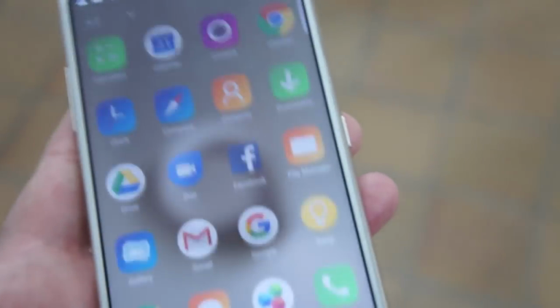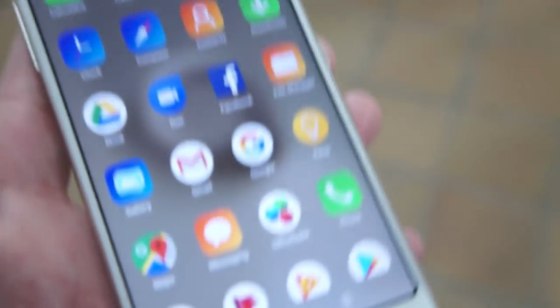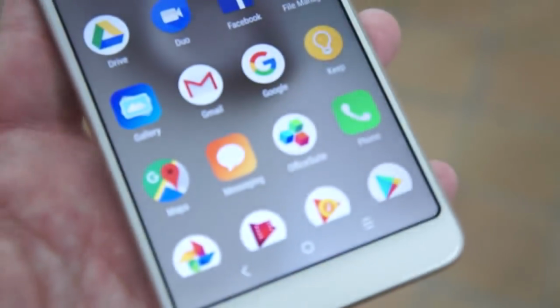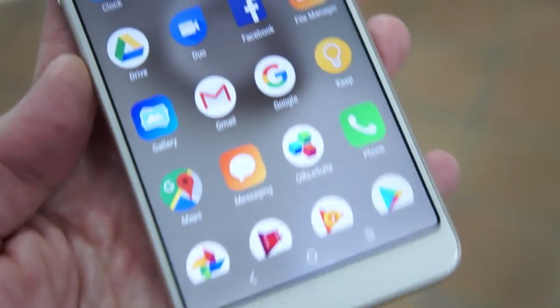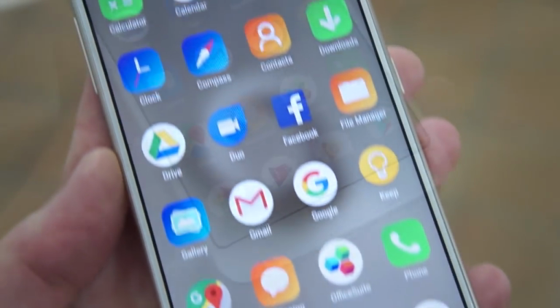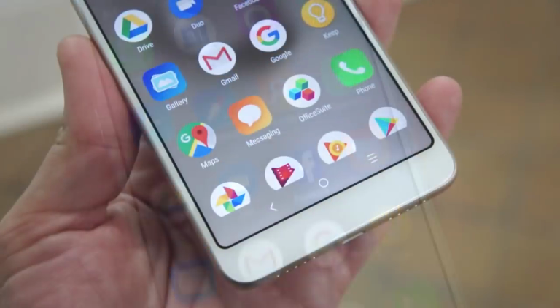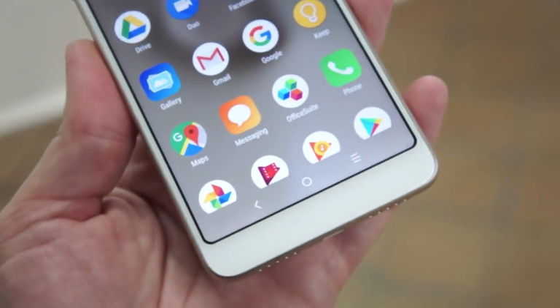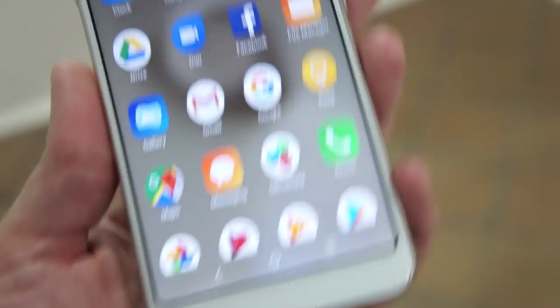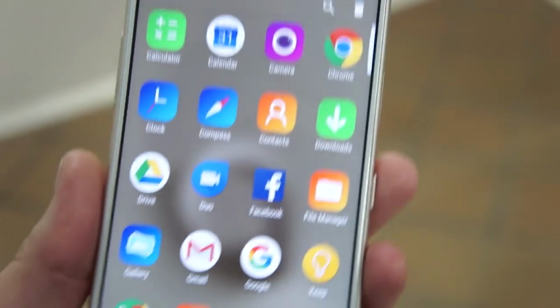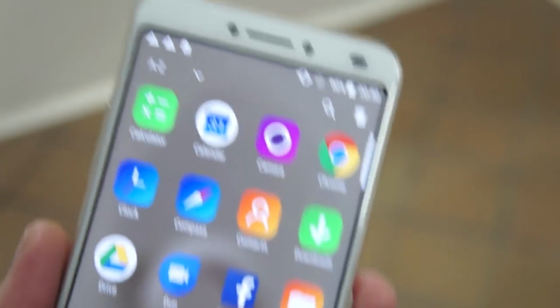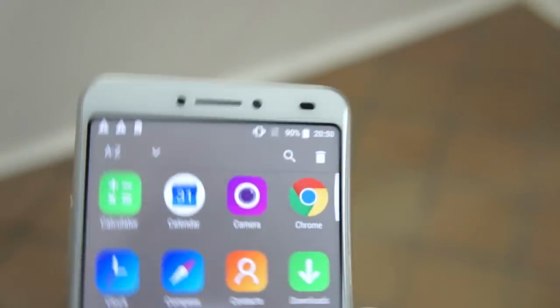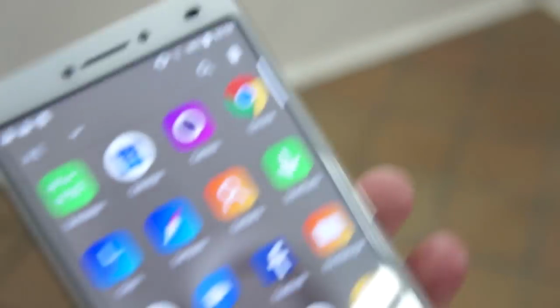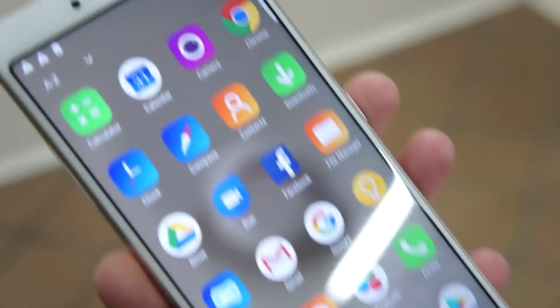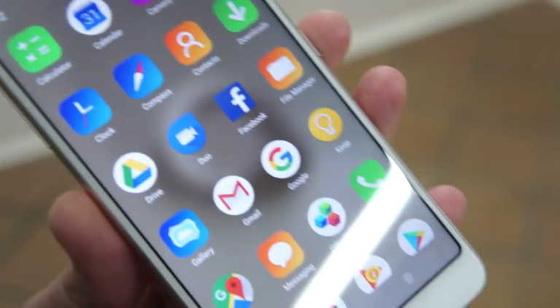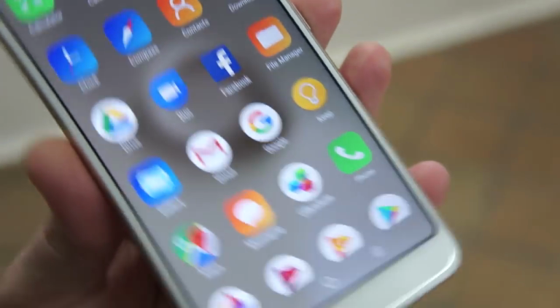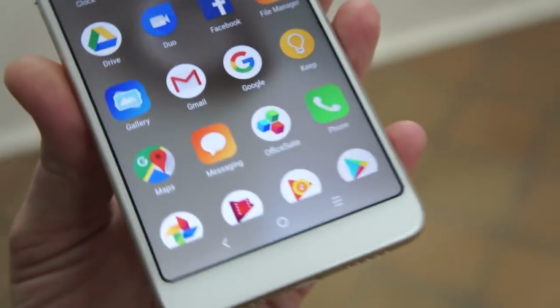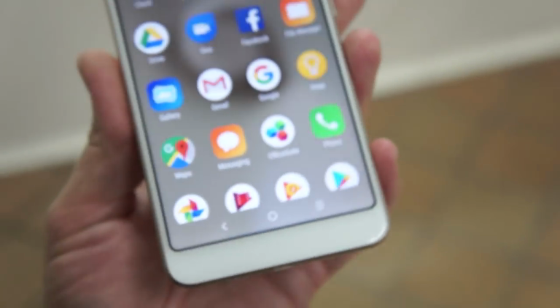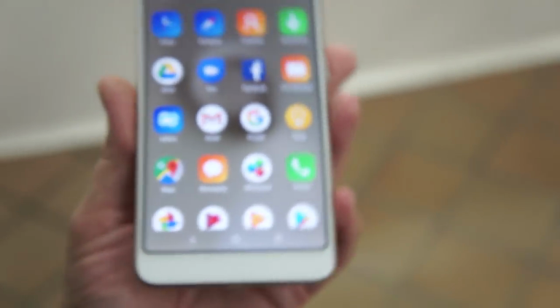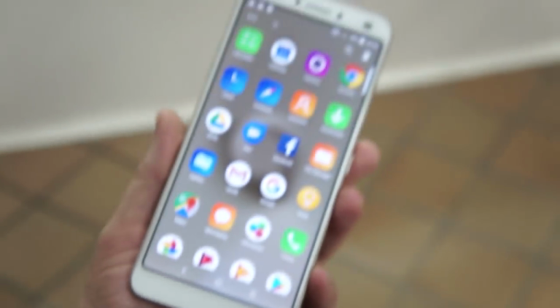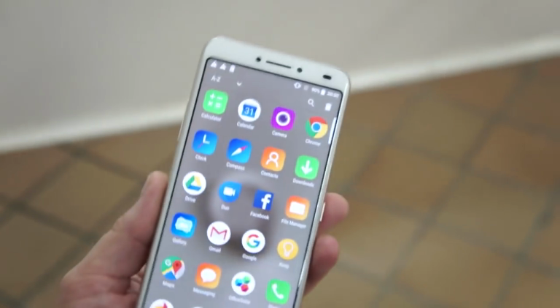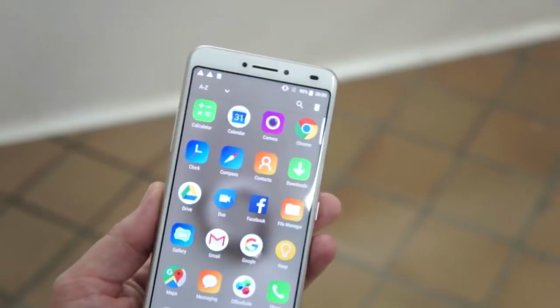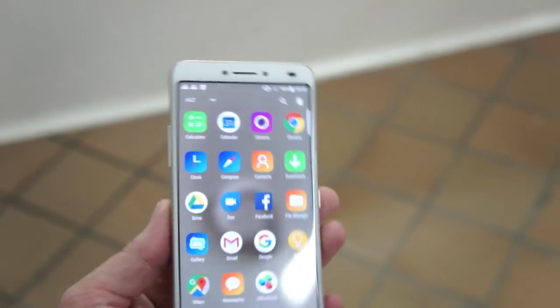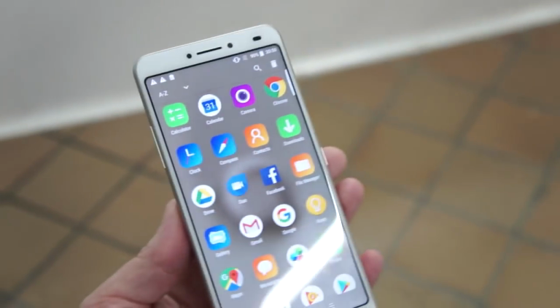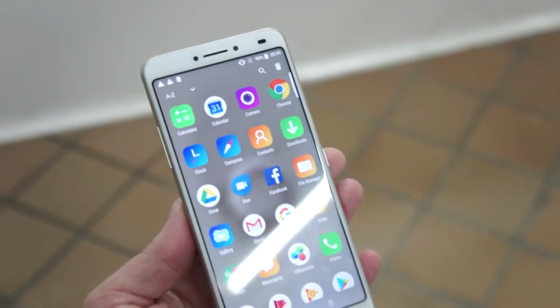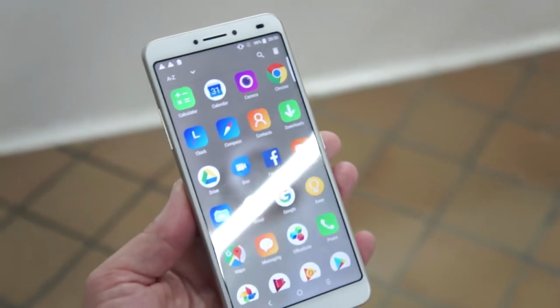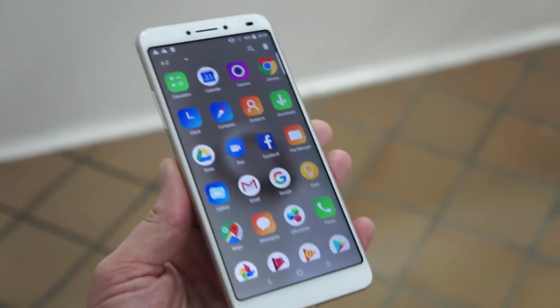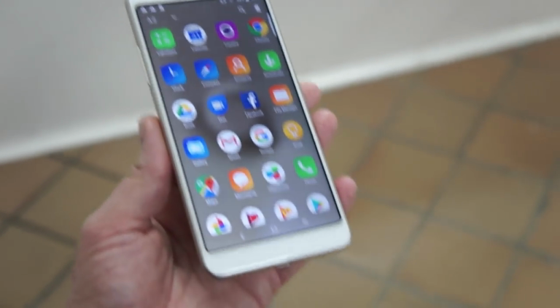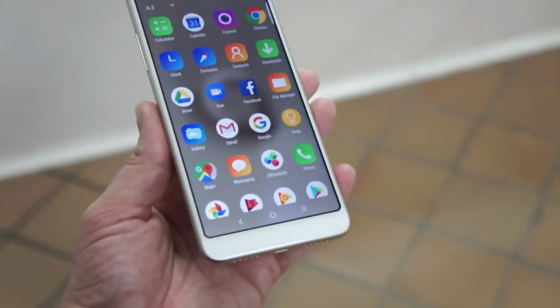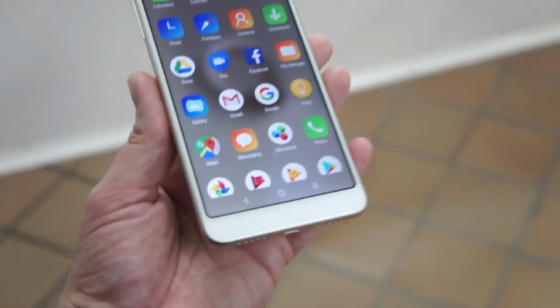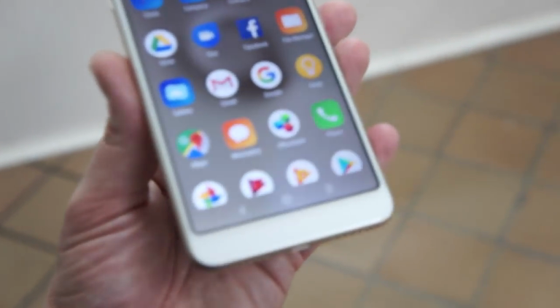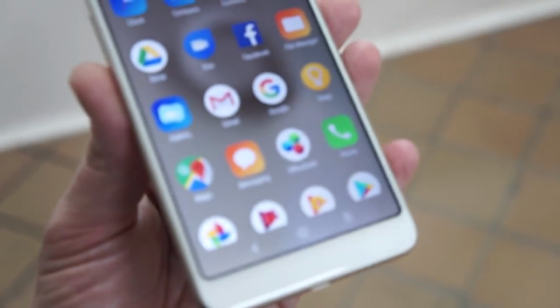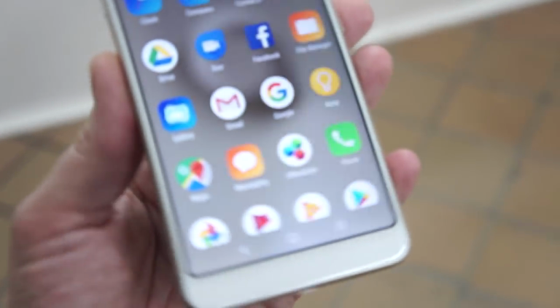This display is actually really quite lovely. Again, Alcatel has access to TCL's display chops — they make their own displays in-house for their TVs, and so you can see these beautiful displays on their phones now, which is really quite nice.